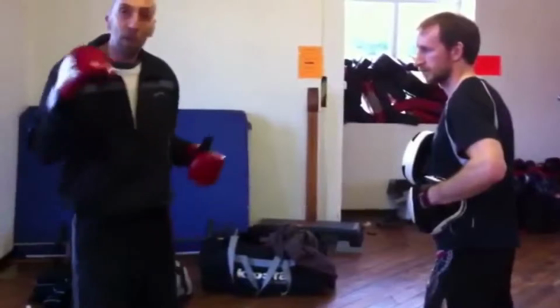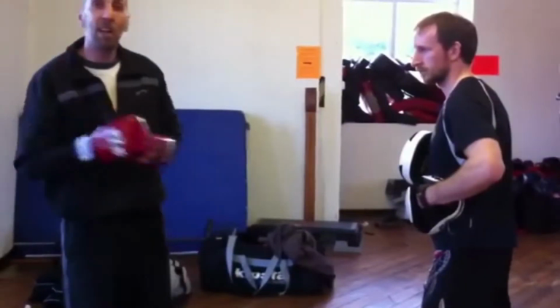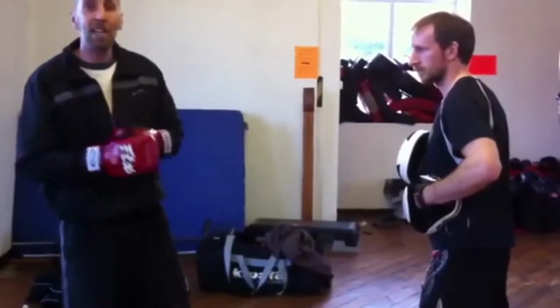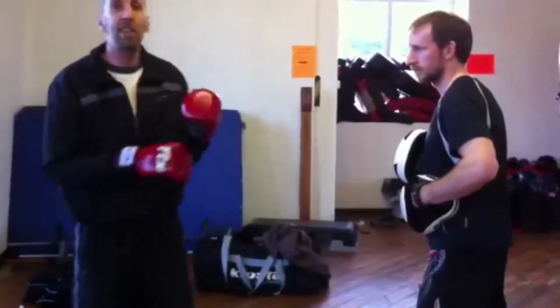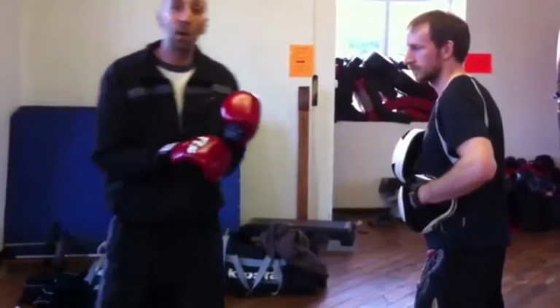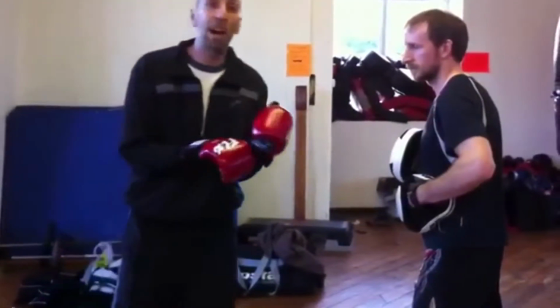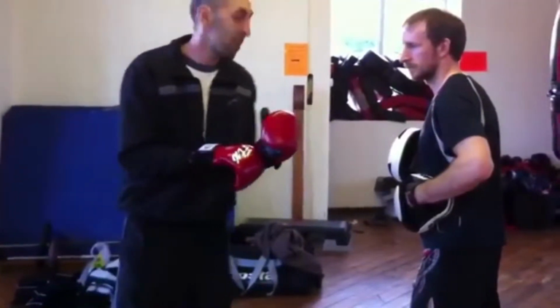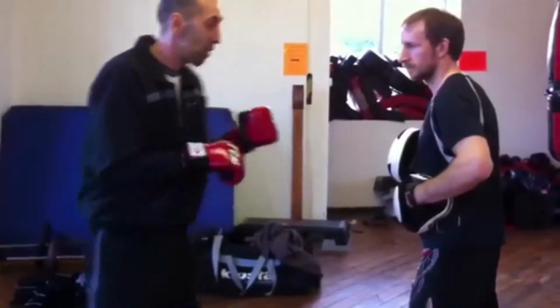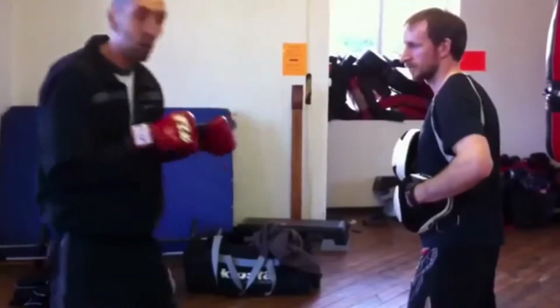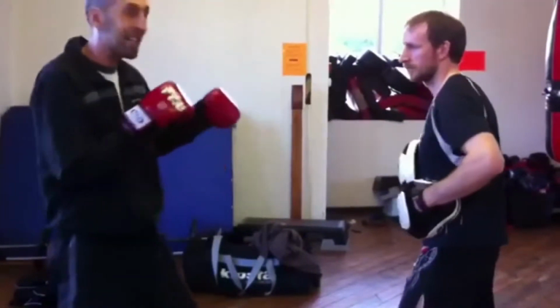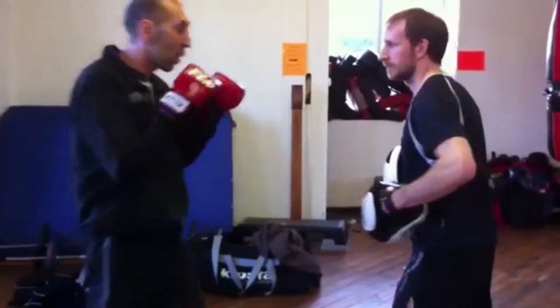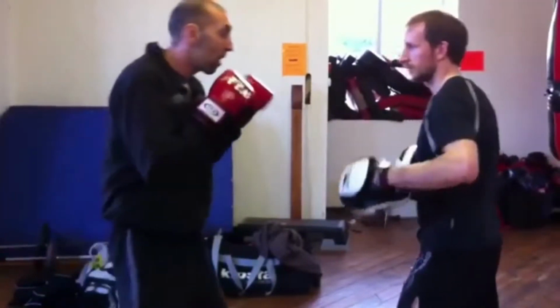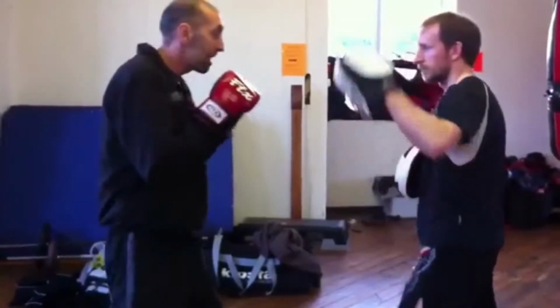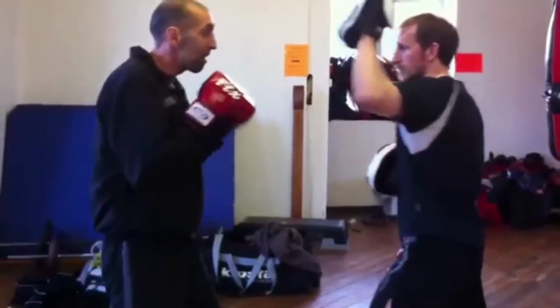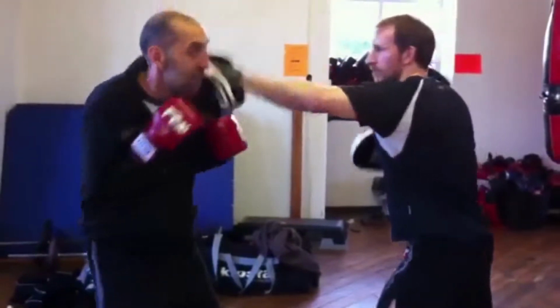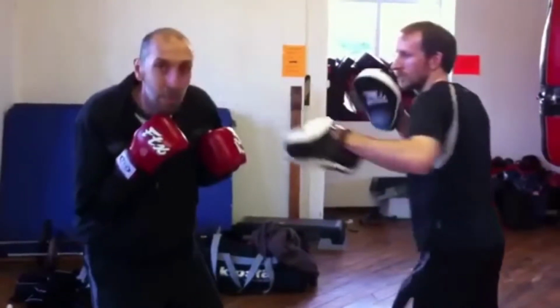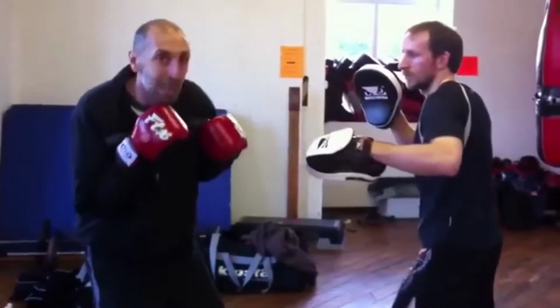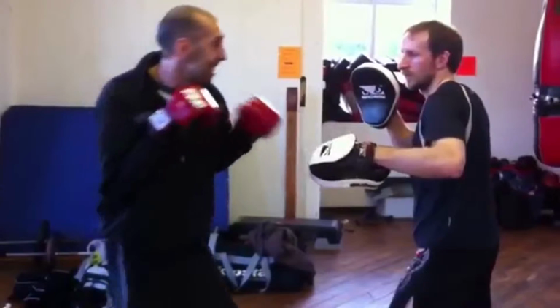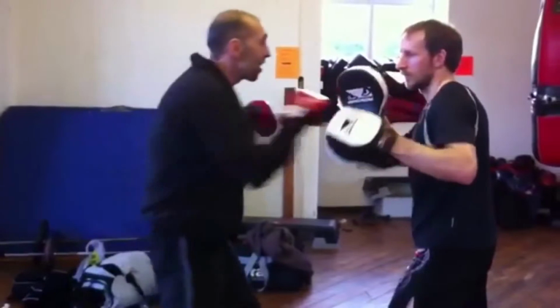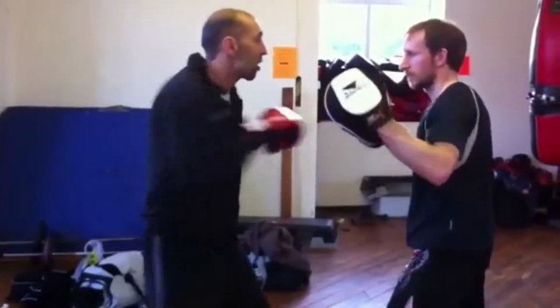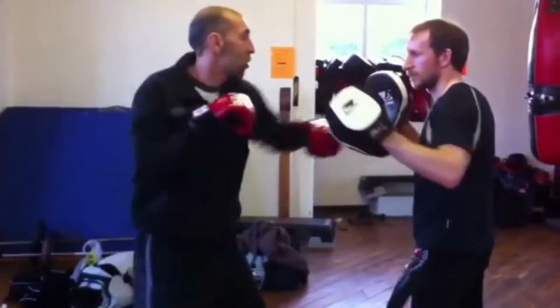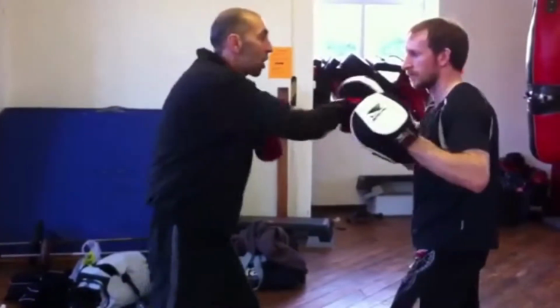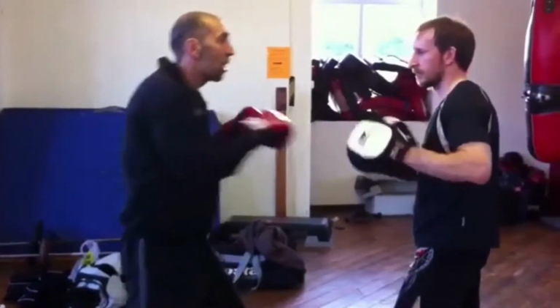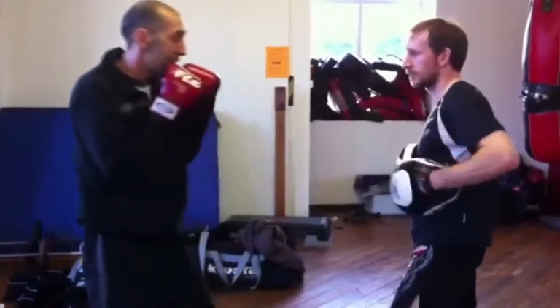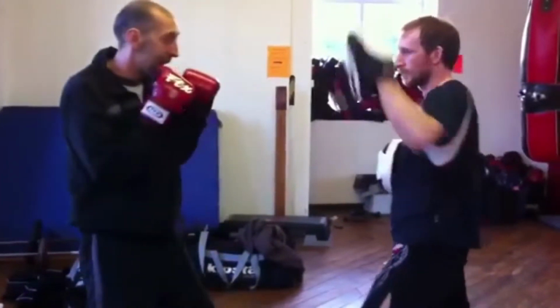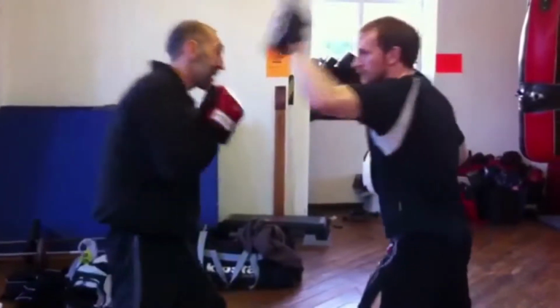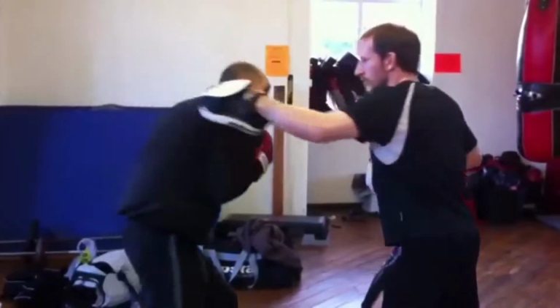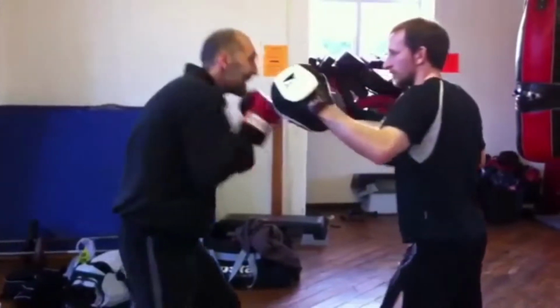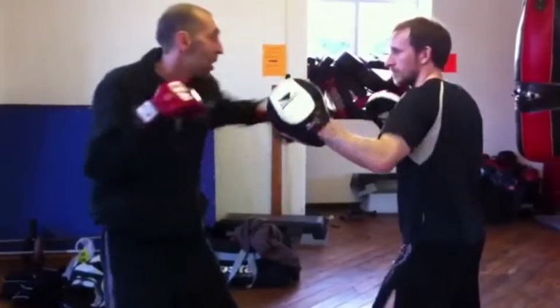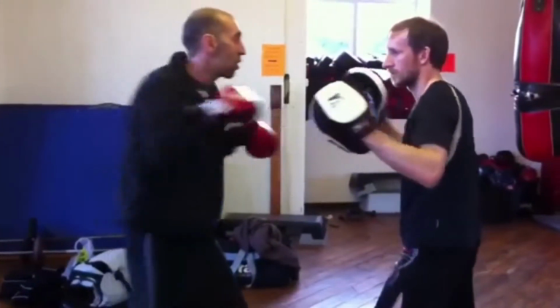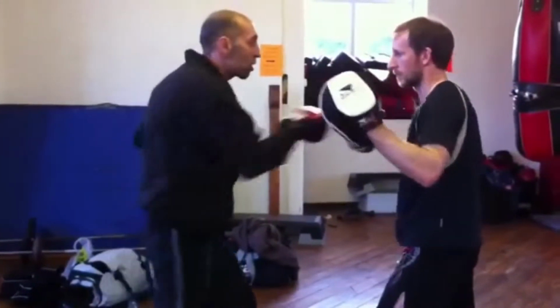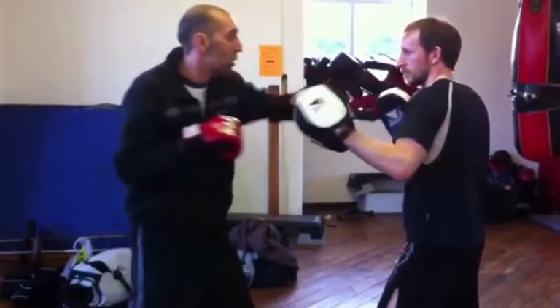Being very invasive and counting in back, so it looks like this slow: jab, slip outside, cross-up-cross, jab again, slip inside, hook-cross-hook.